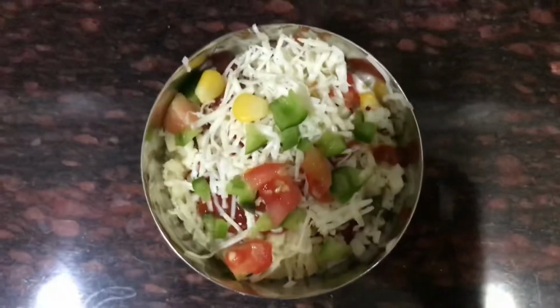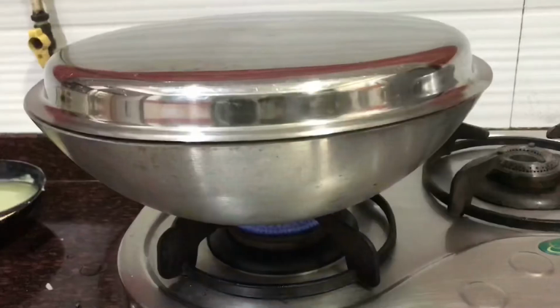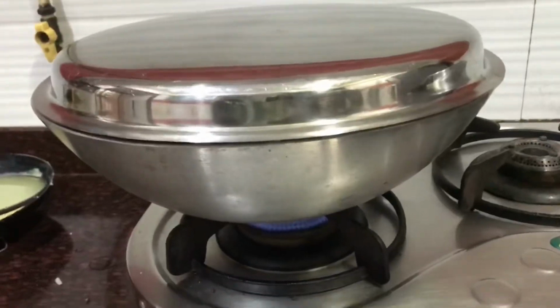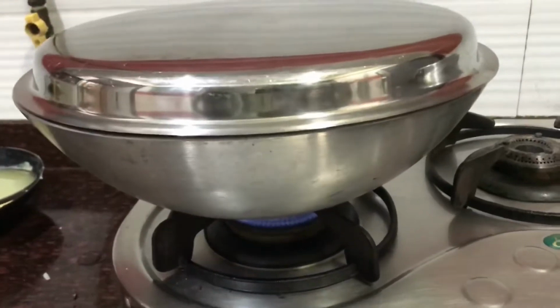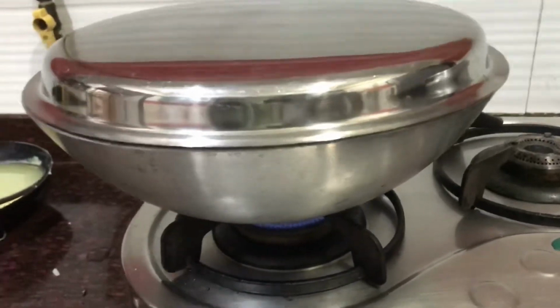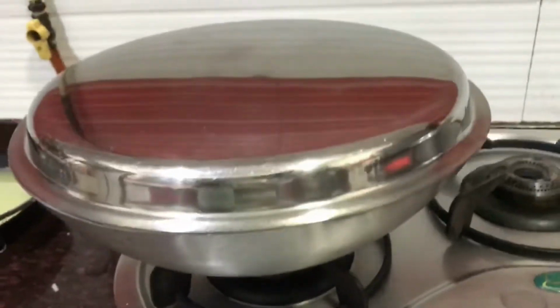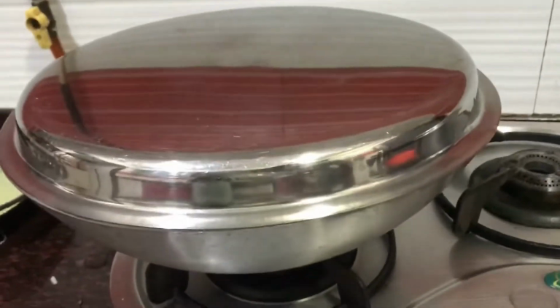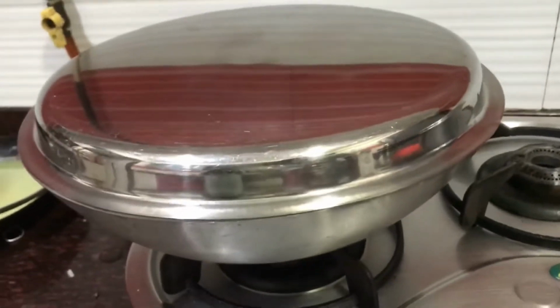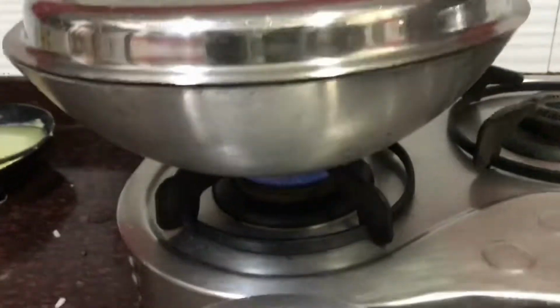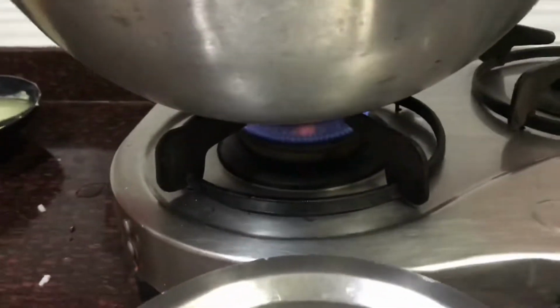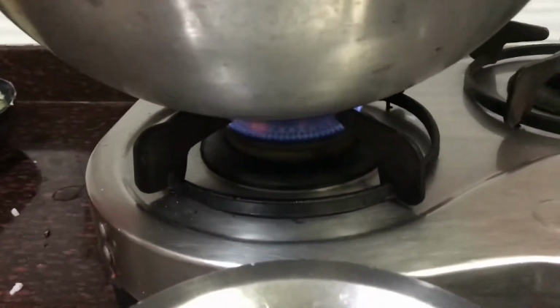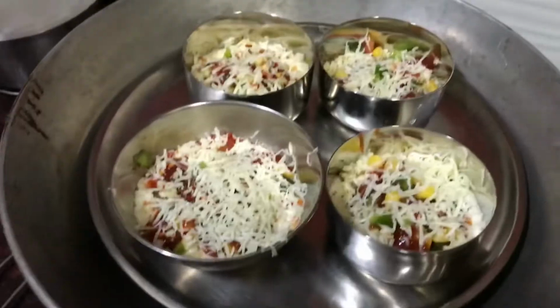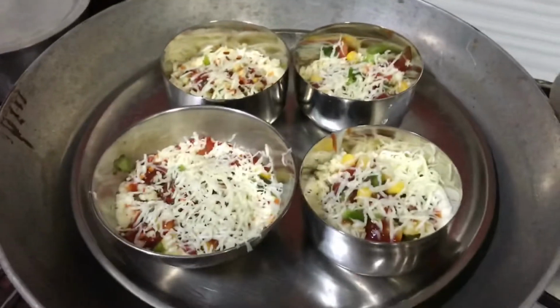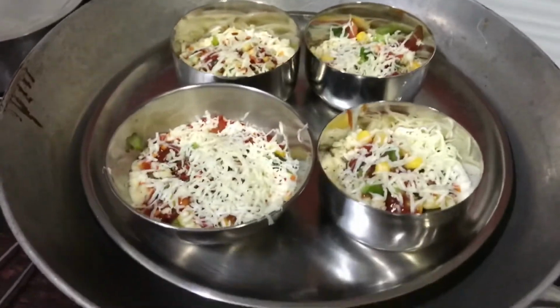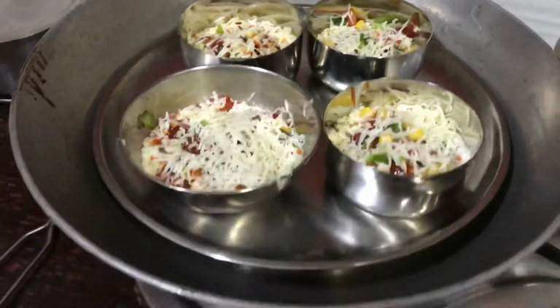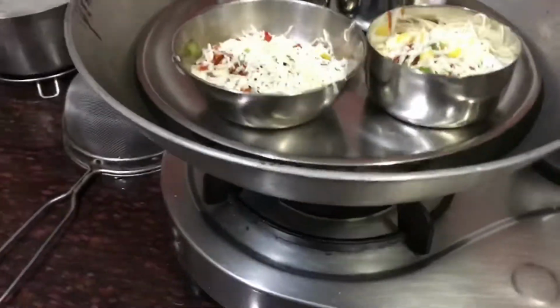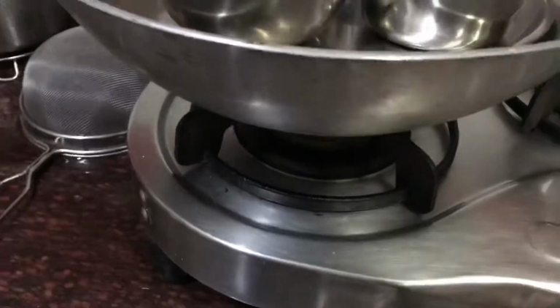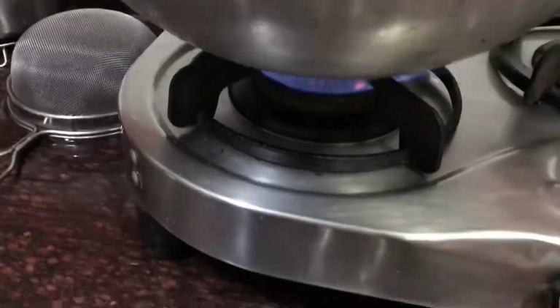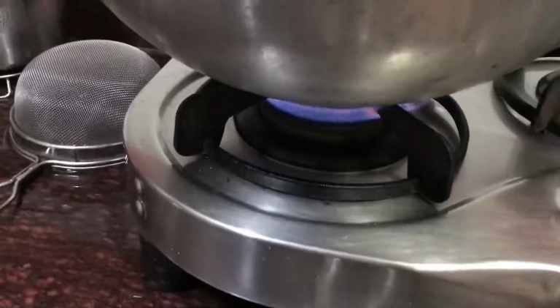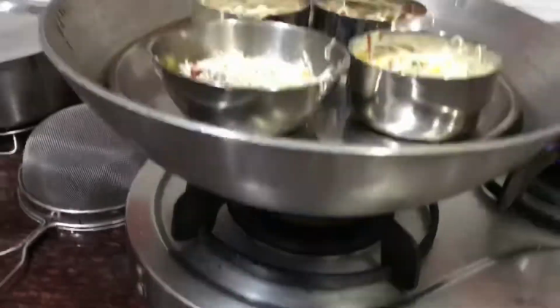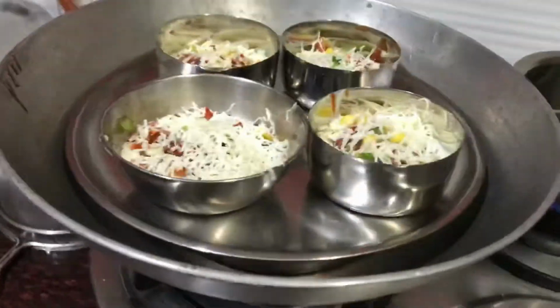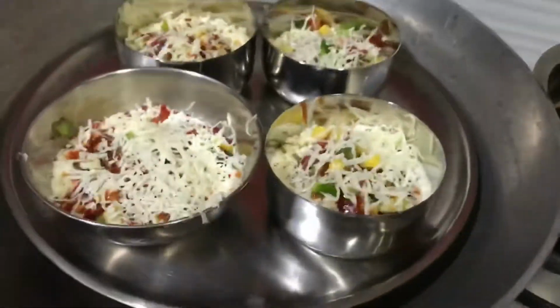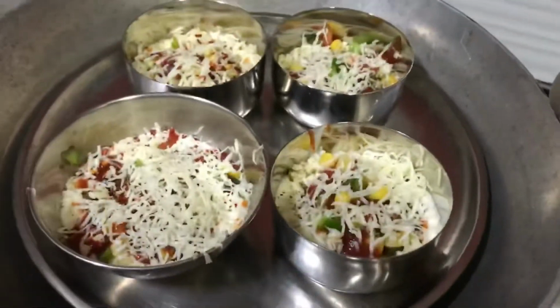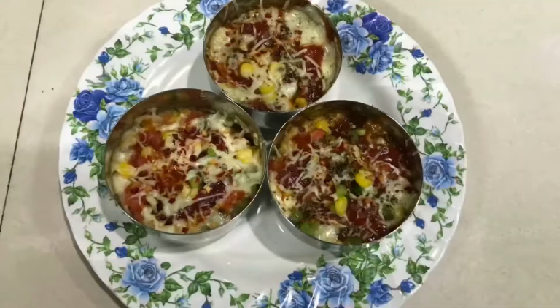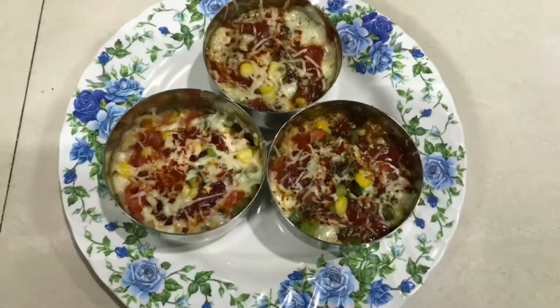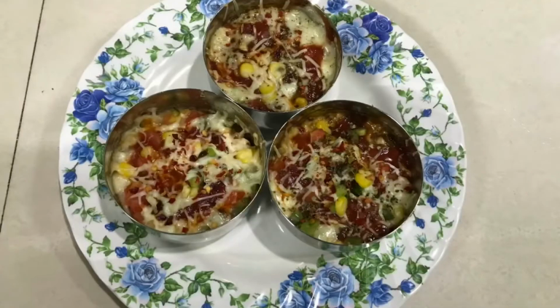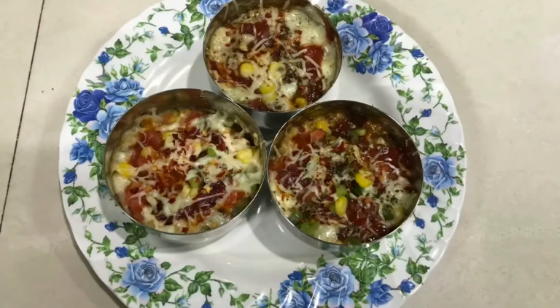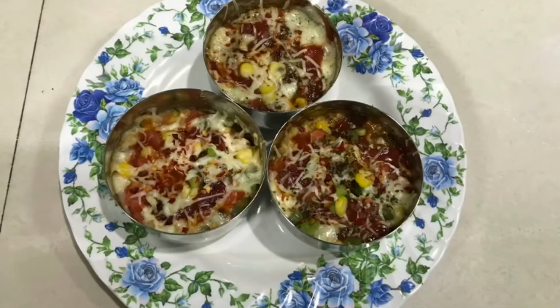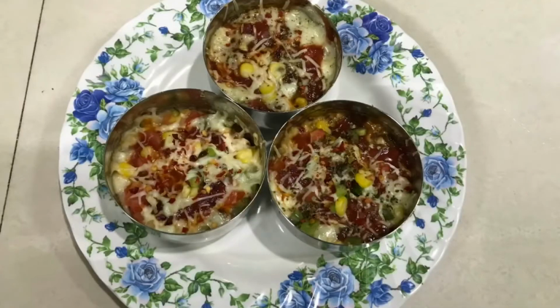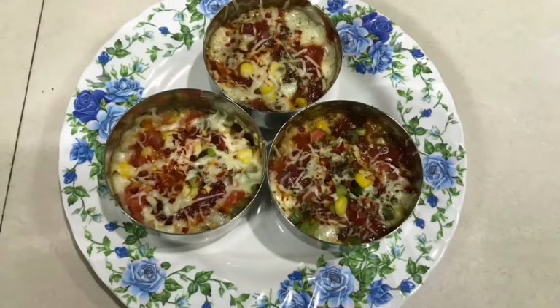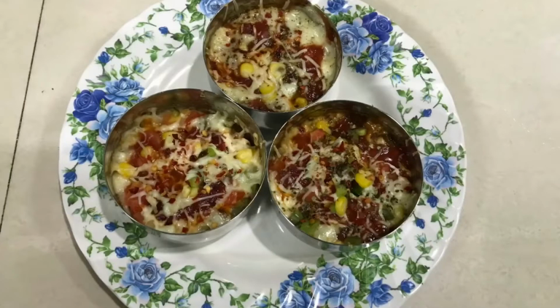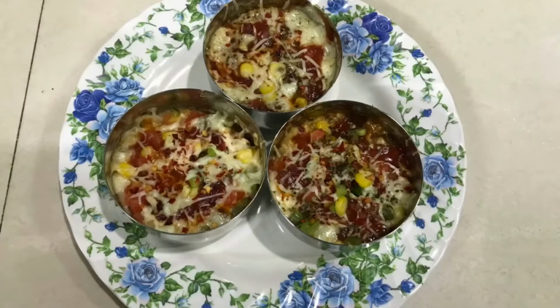Preheat the kadhai for 10 minutes on medium flame, then bake for 20-25 minutes on medium flame. And it's ready to serve.